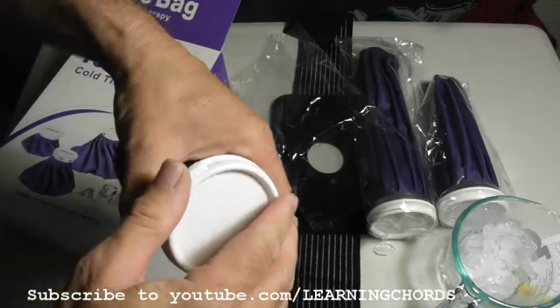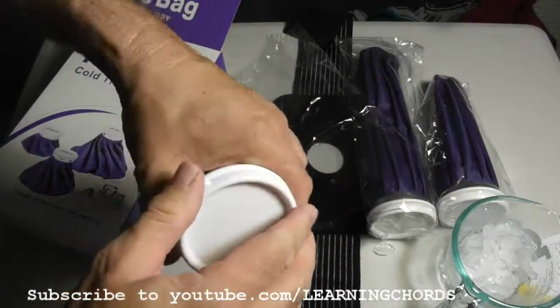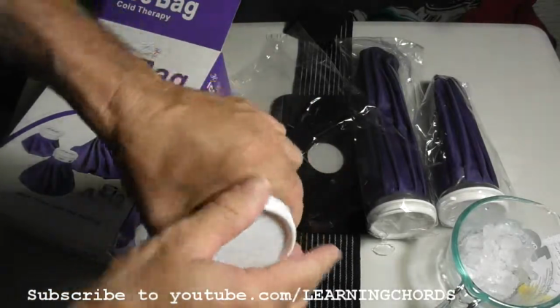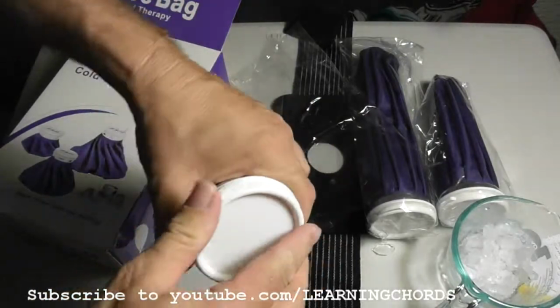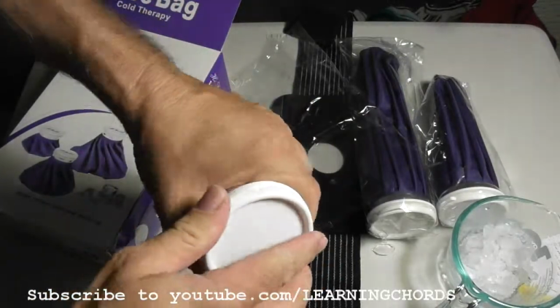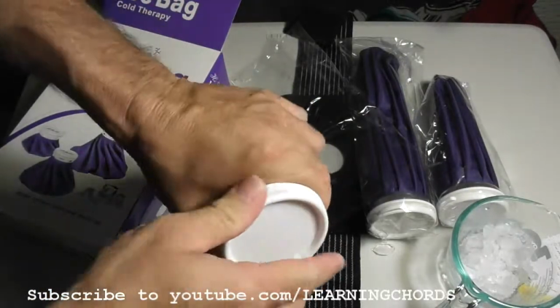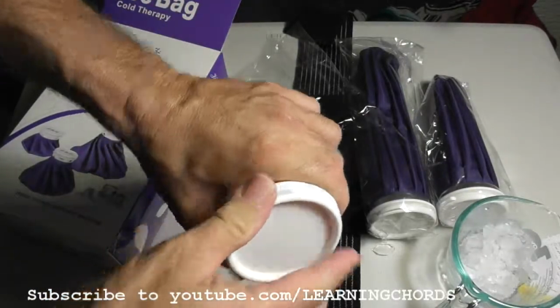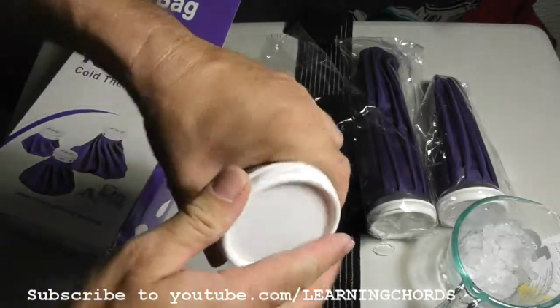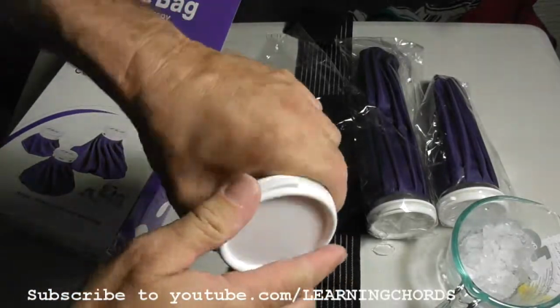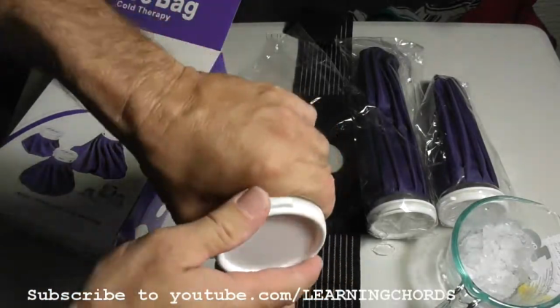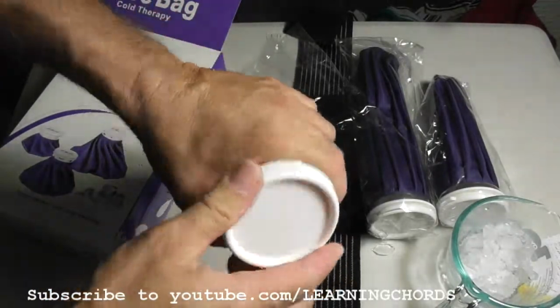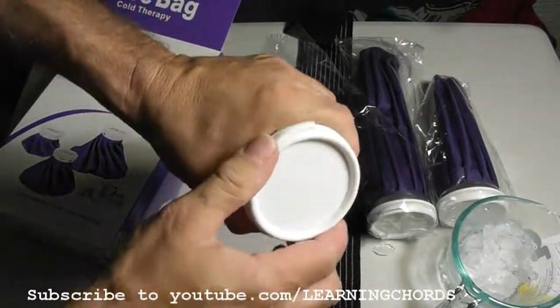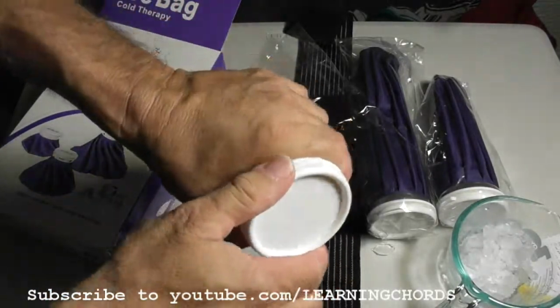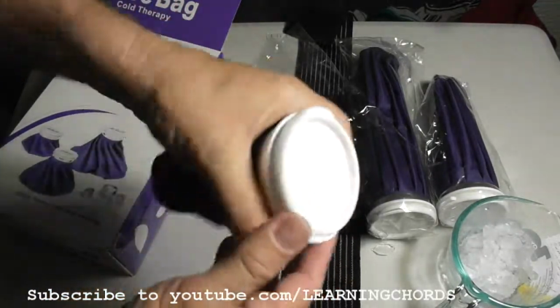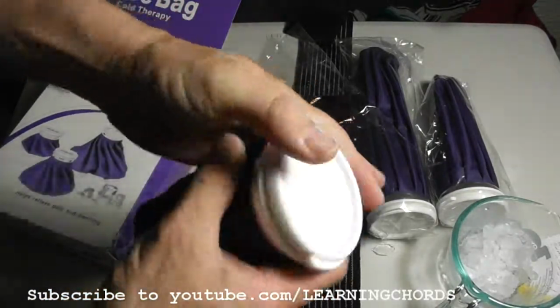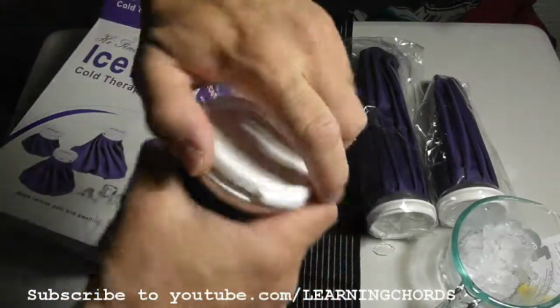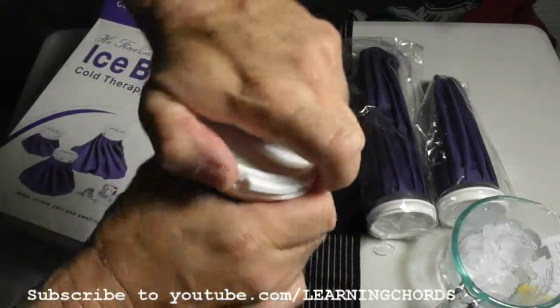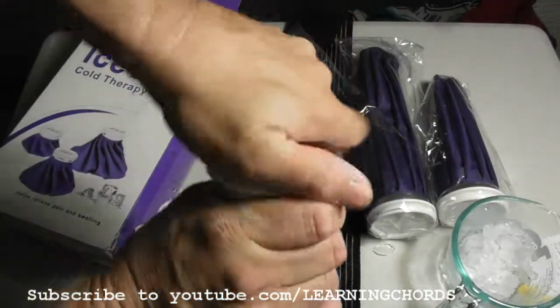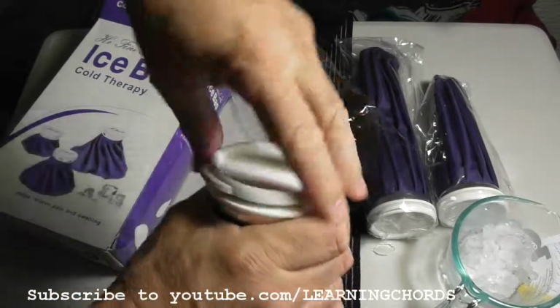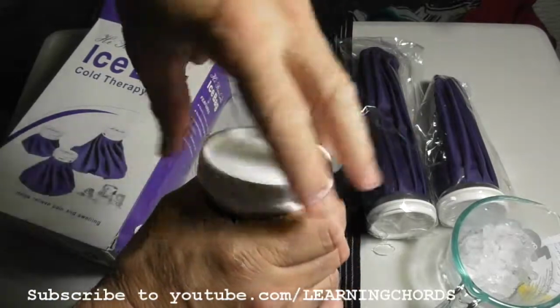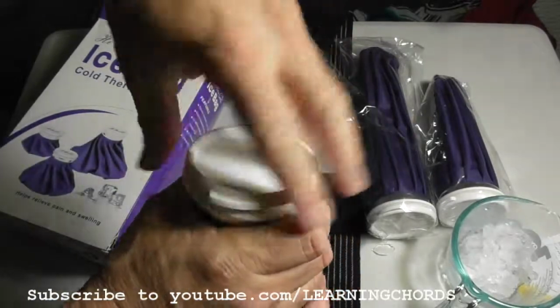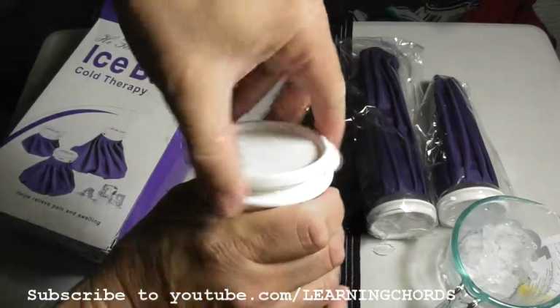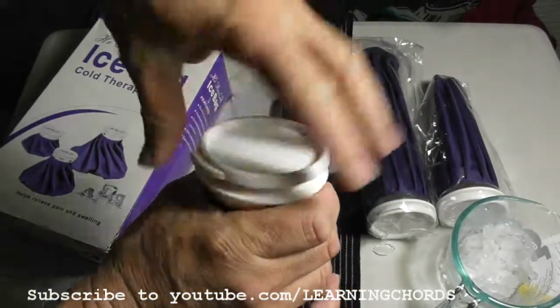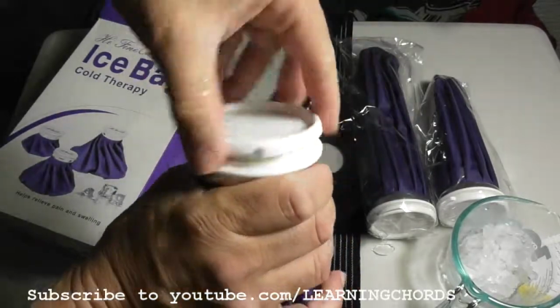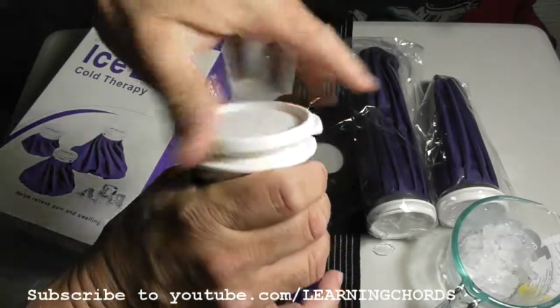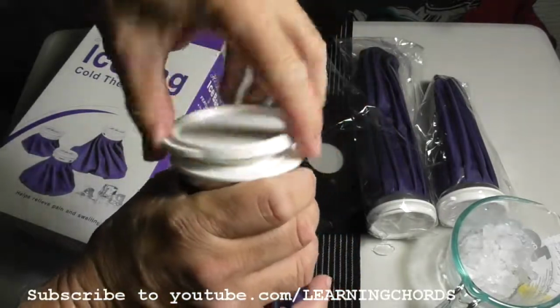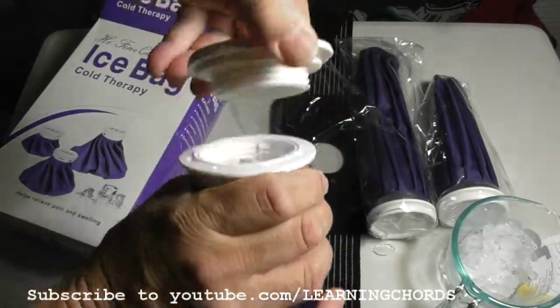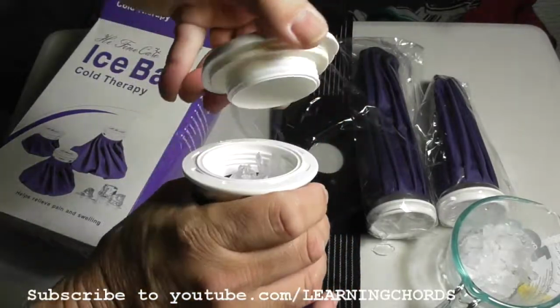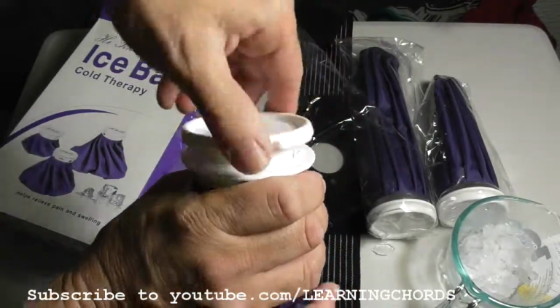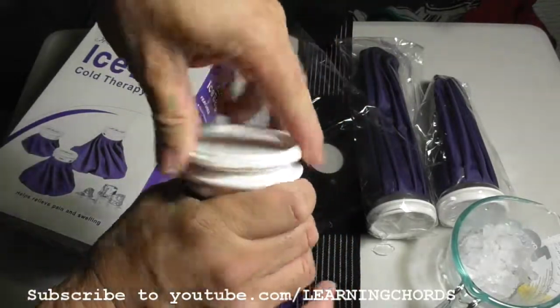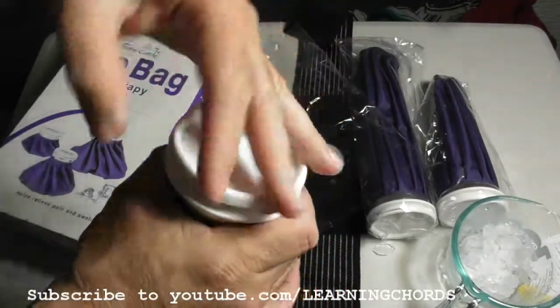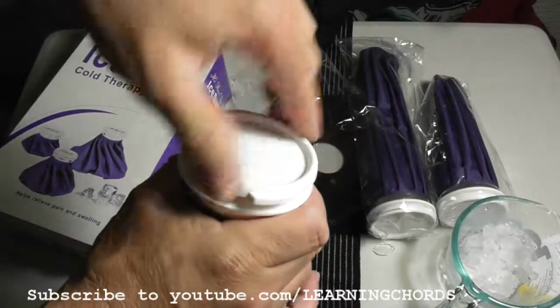The price is very reasonable. It's a really tight cap, and they're so easy to close and to open.